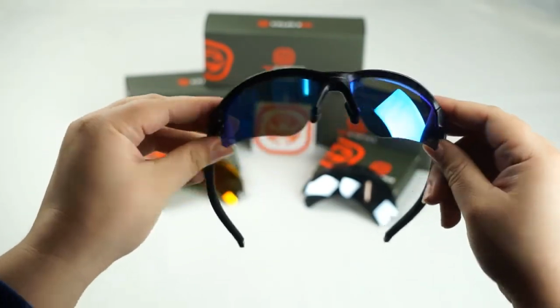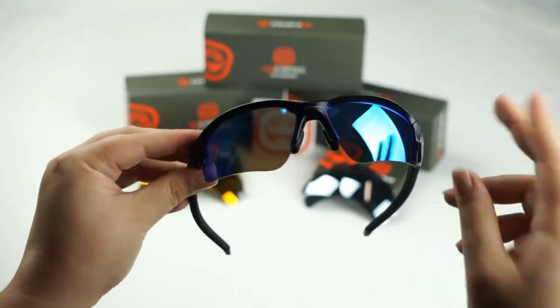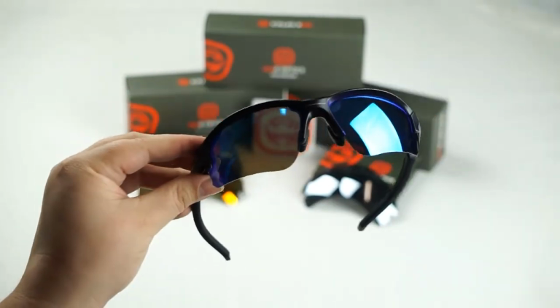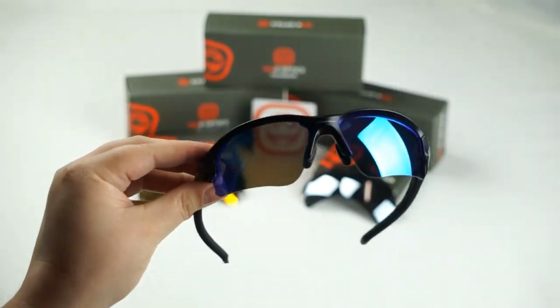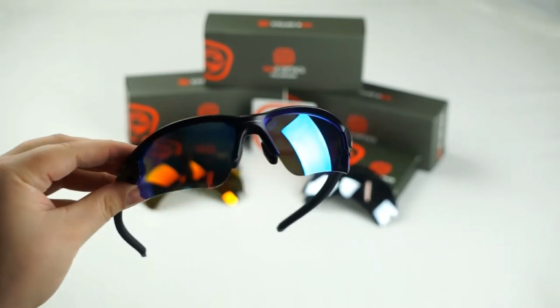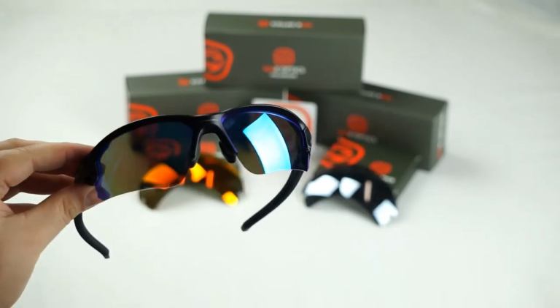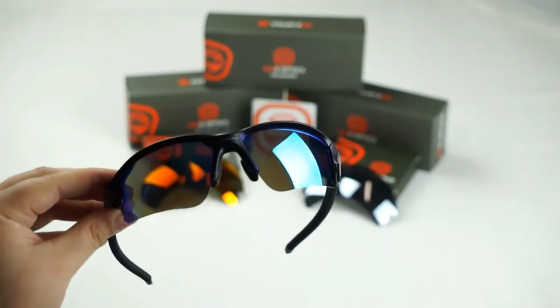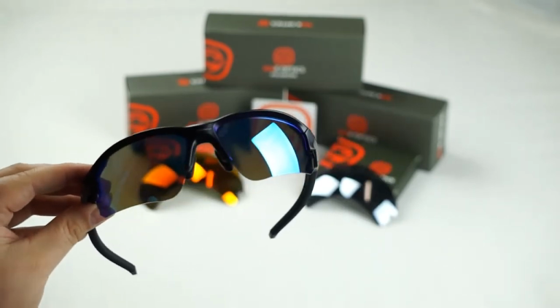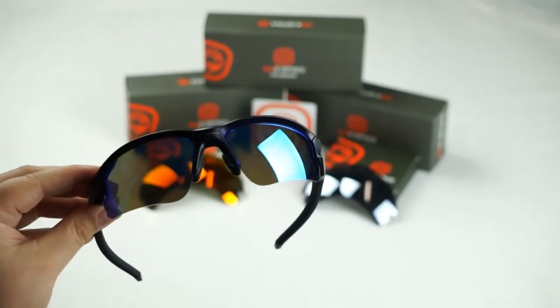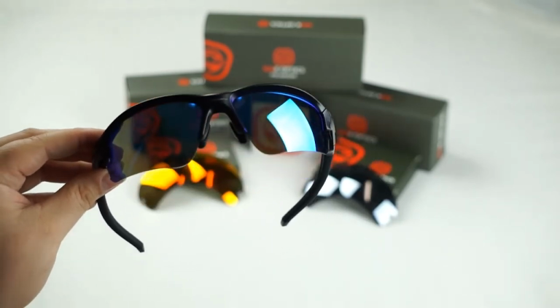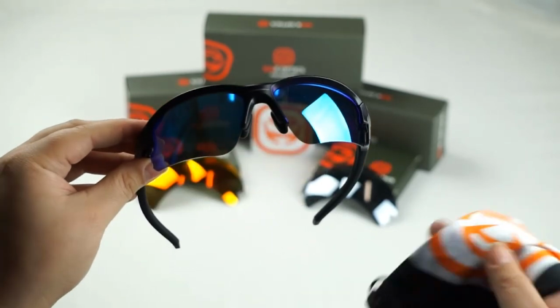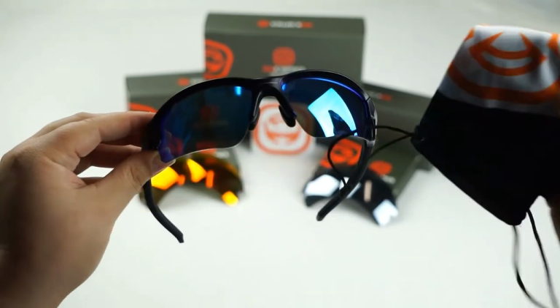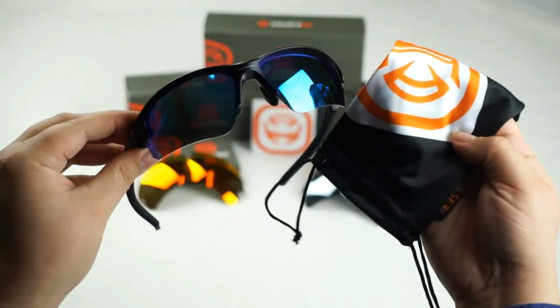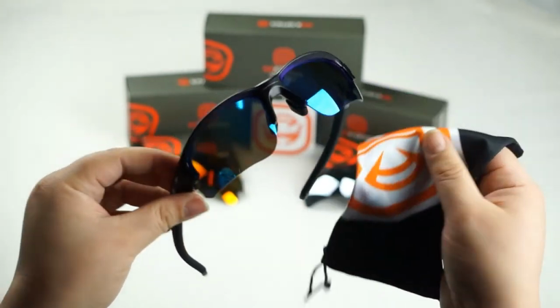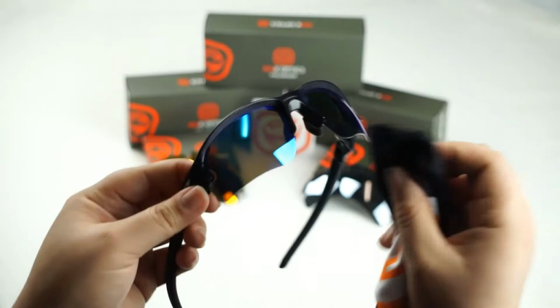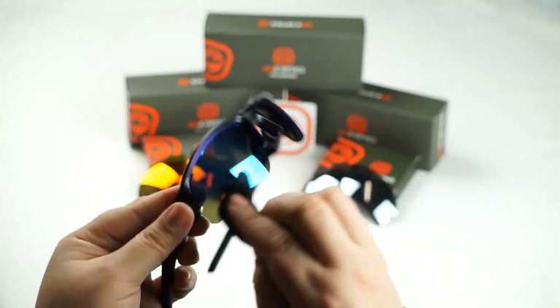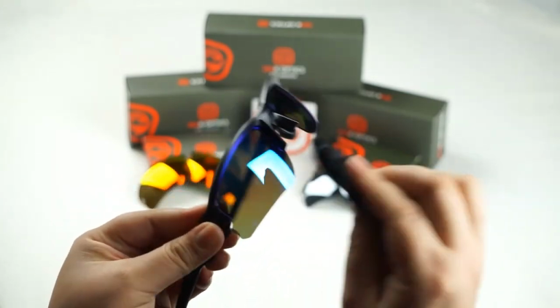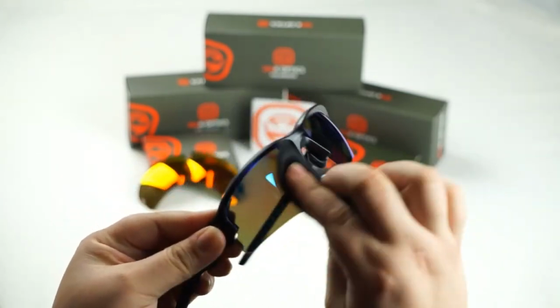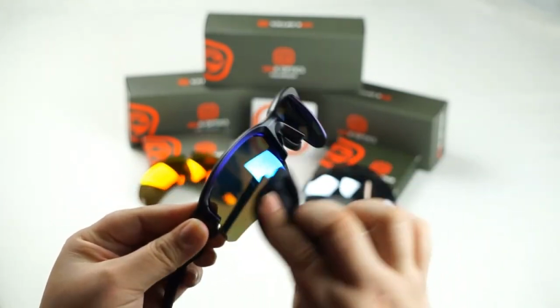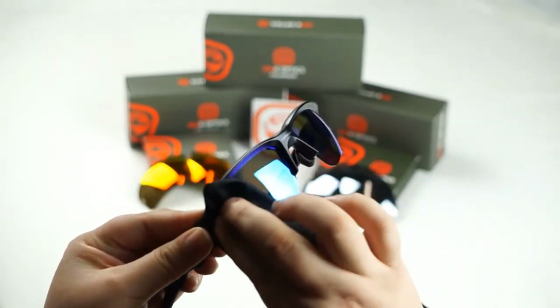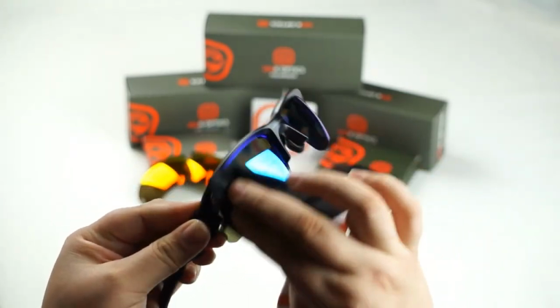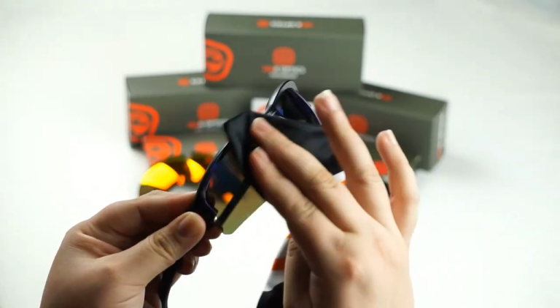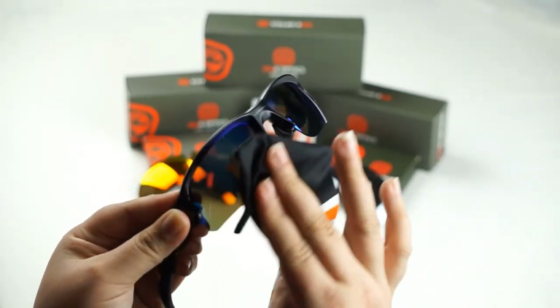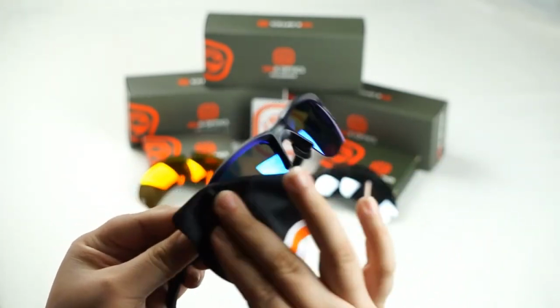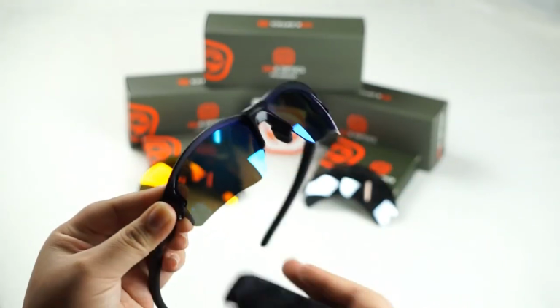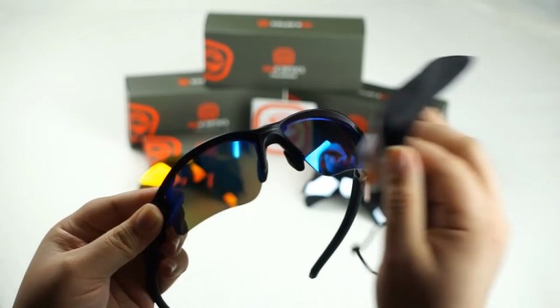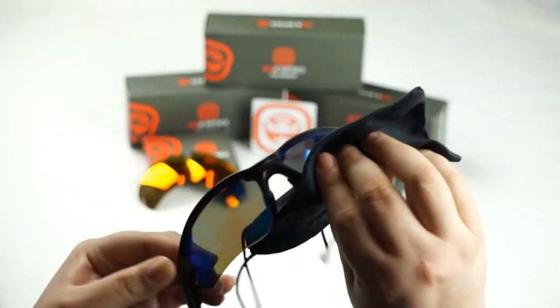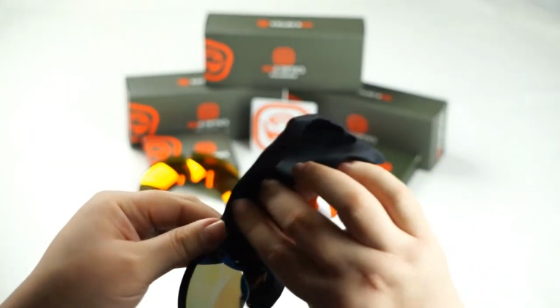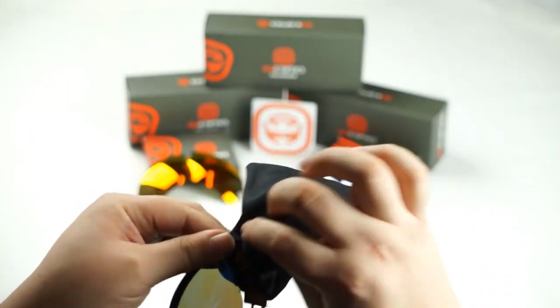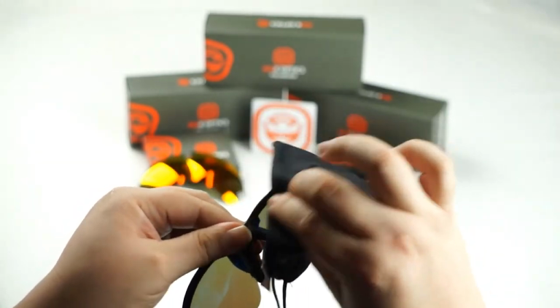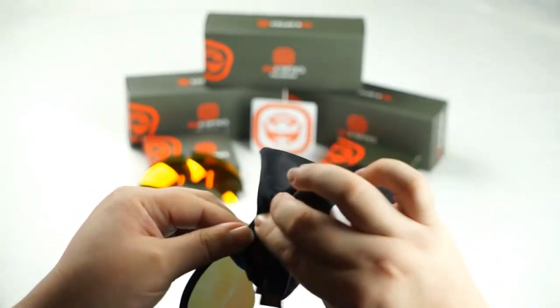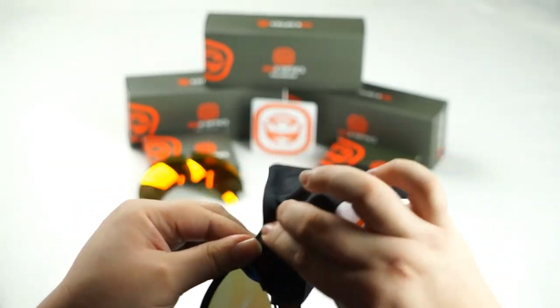Now once you've installed your new SeekOptics lenses, go ahead and give them a nice little wipe down with your SeekOptics microfiber cloth. That's just to get rid of any residue, fingerprints, or what have you that might have stayed on the lenses during your installation.